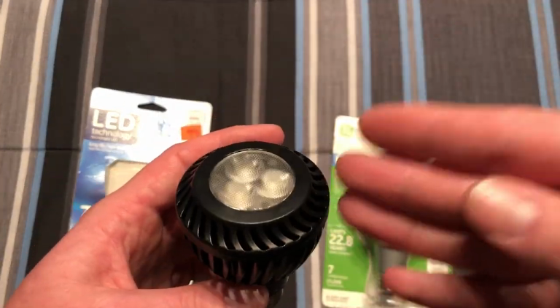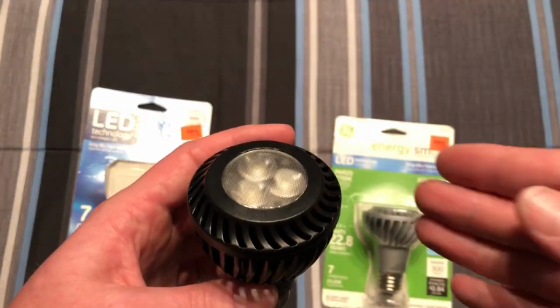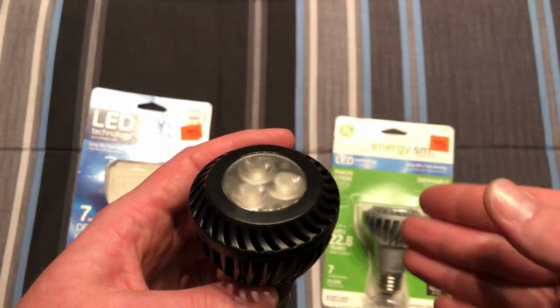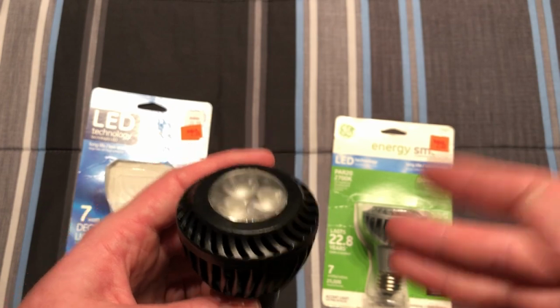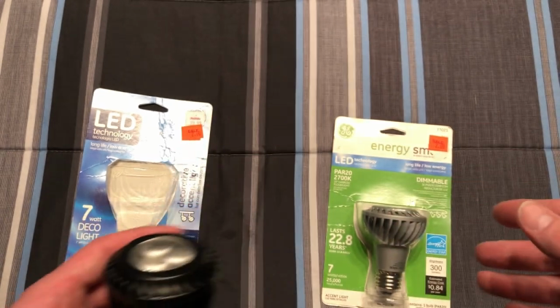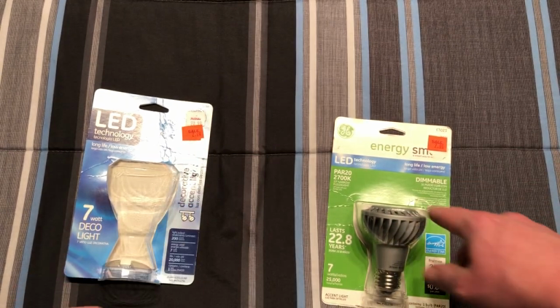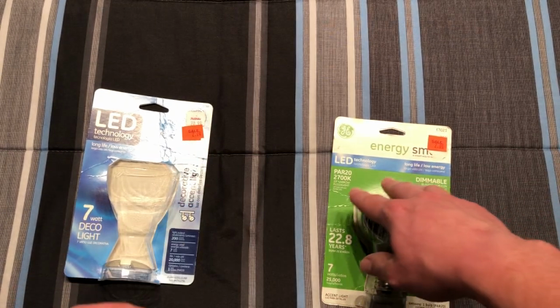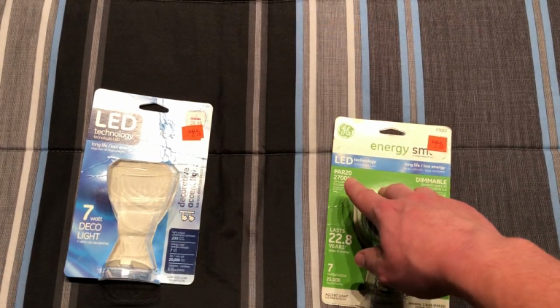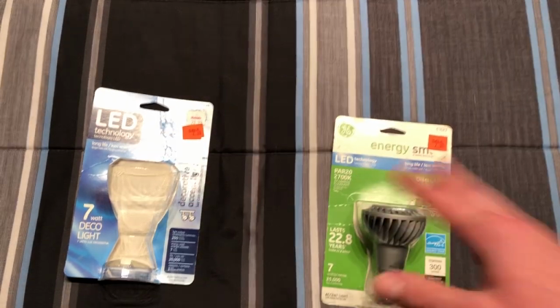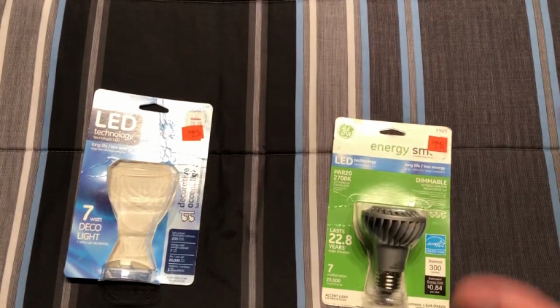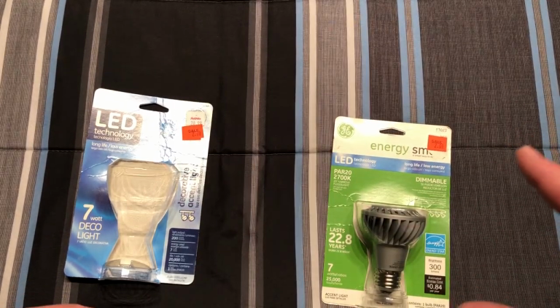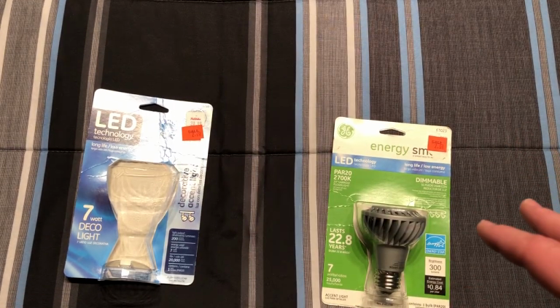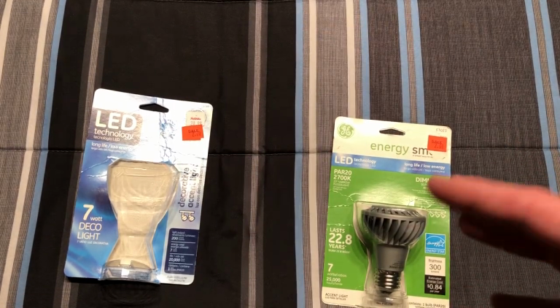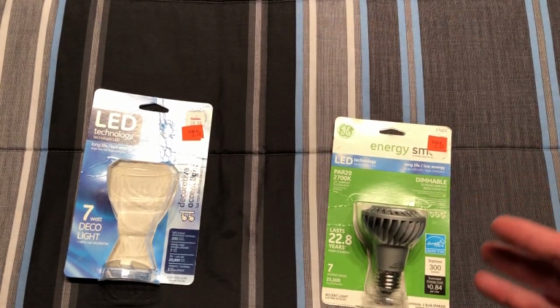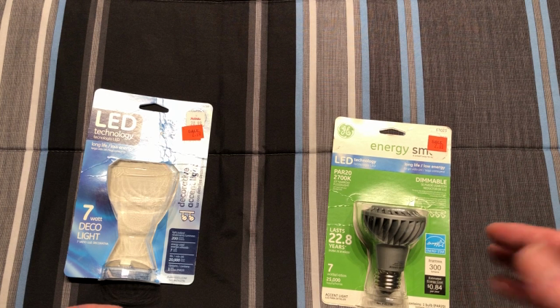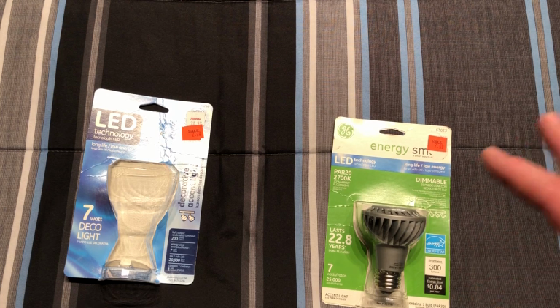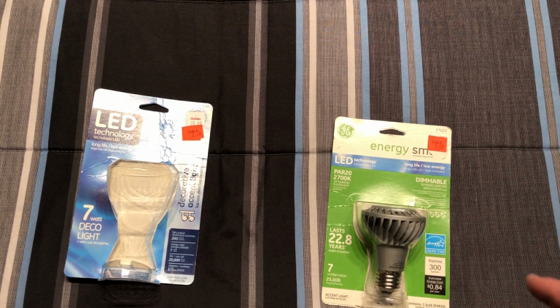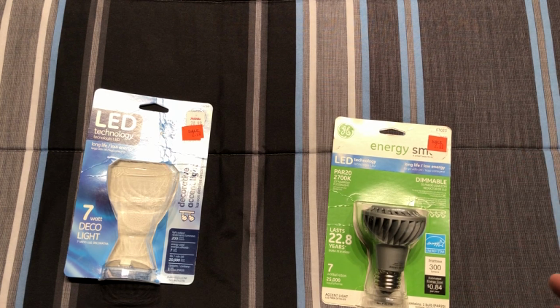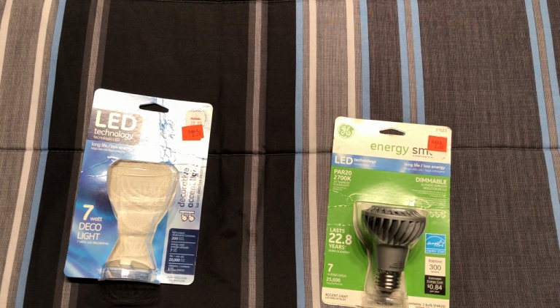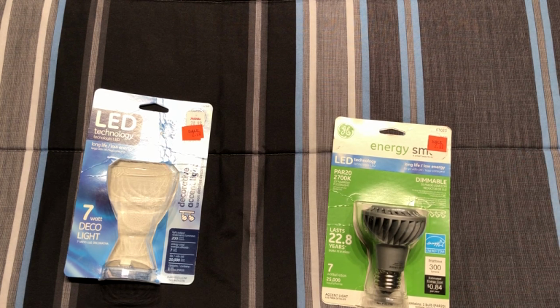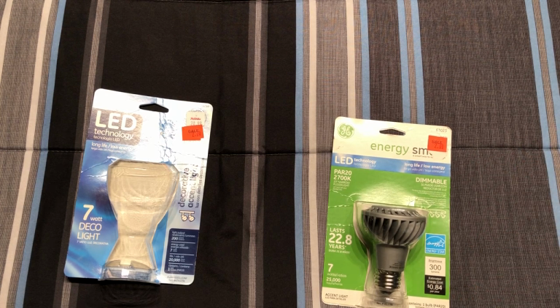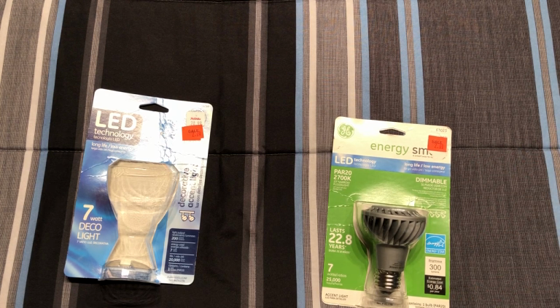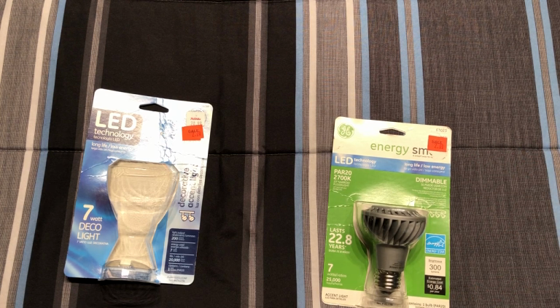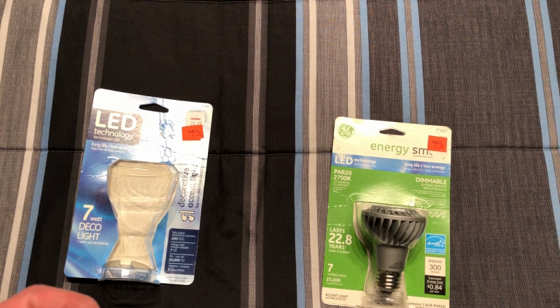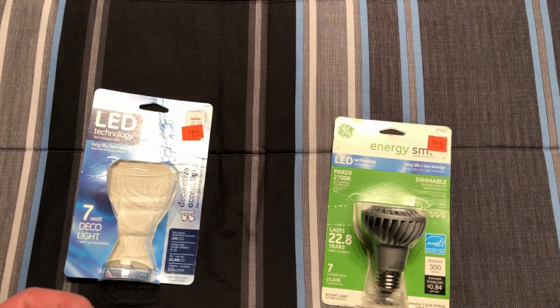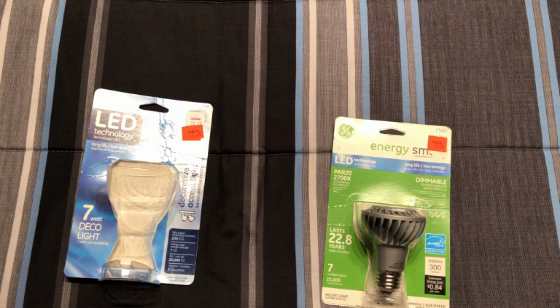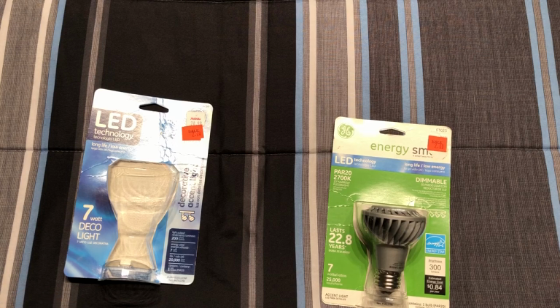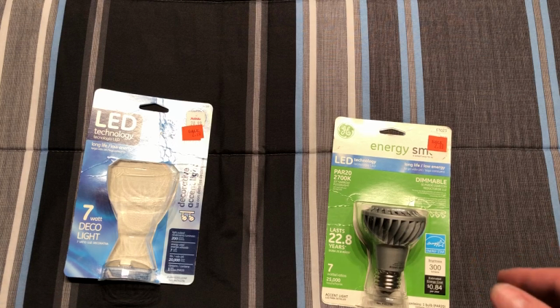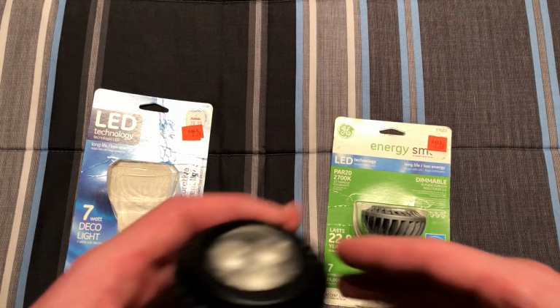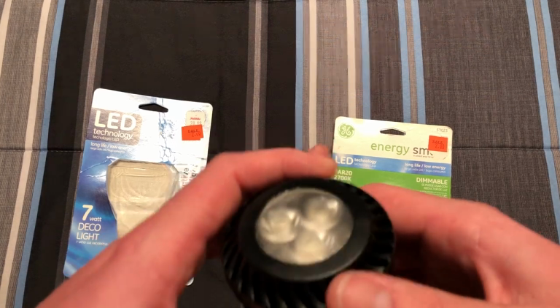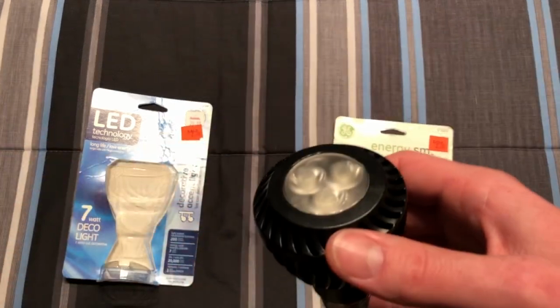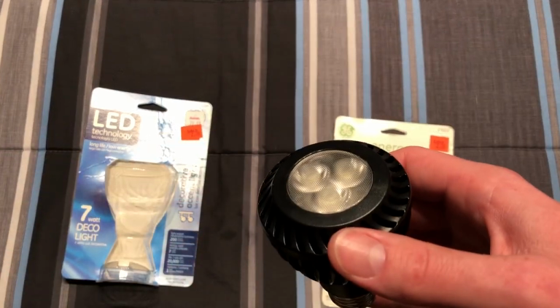They produce a very nice color temperature that I like. It says 2700K, but it's a little towards the whiter side of the 2700K. So it looks very nice.